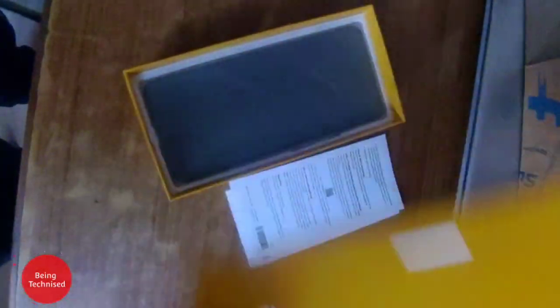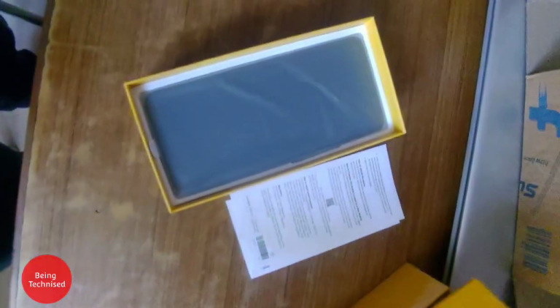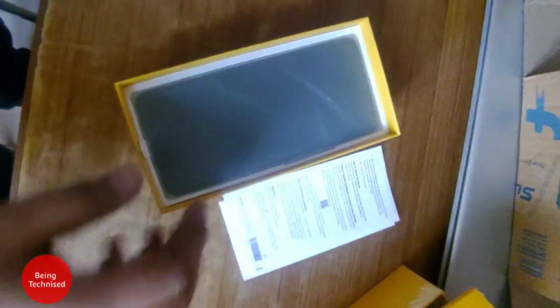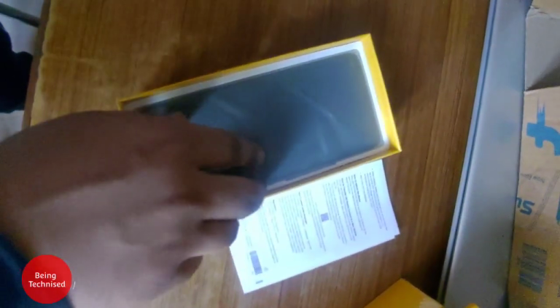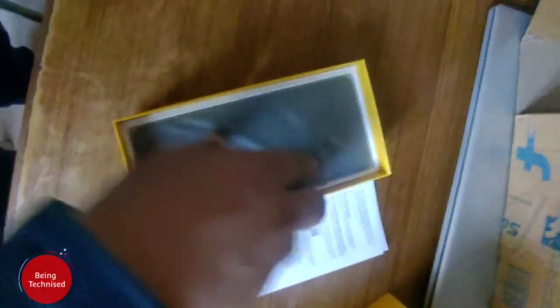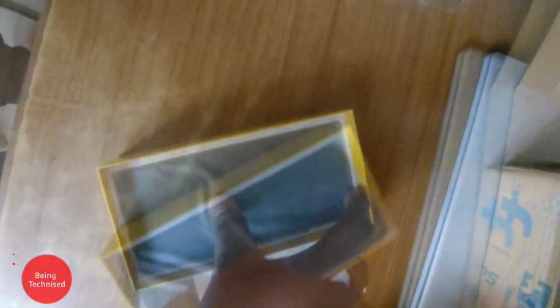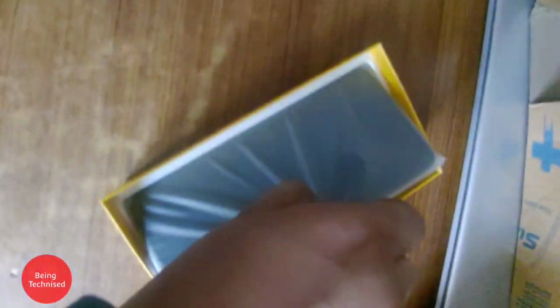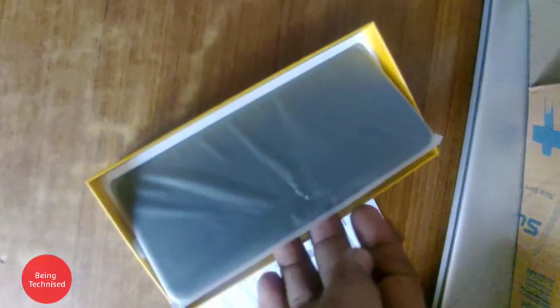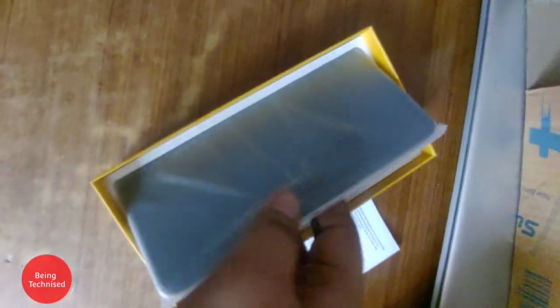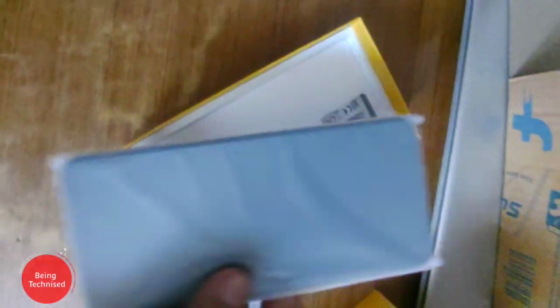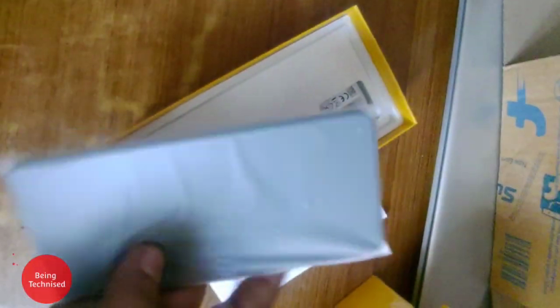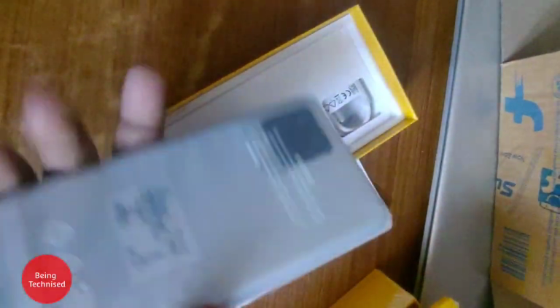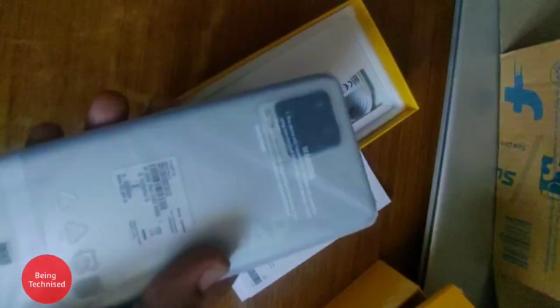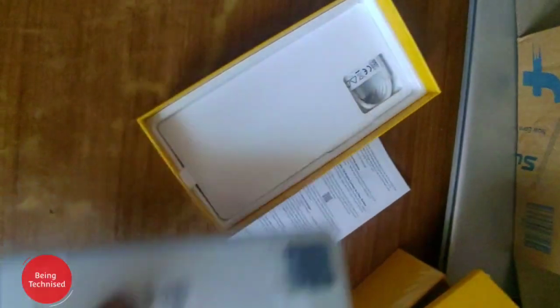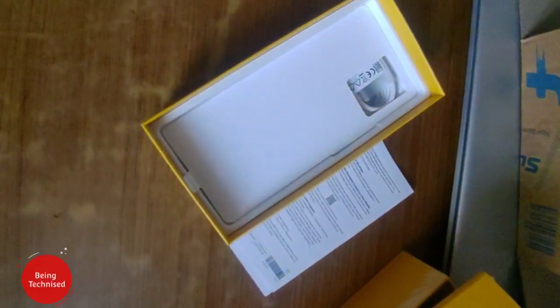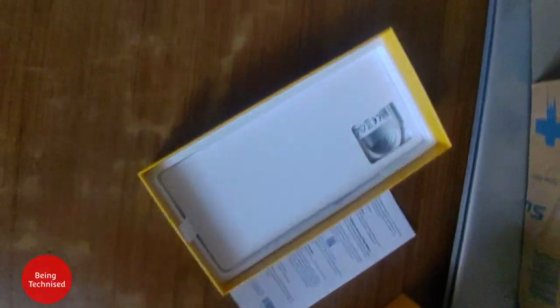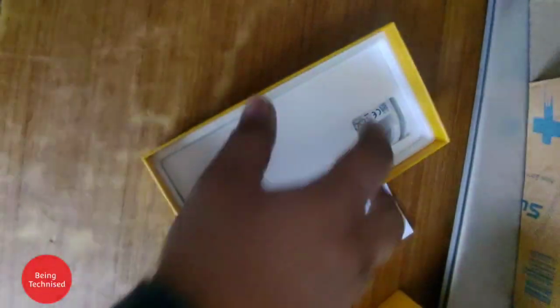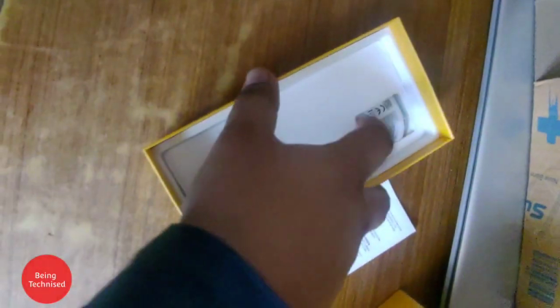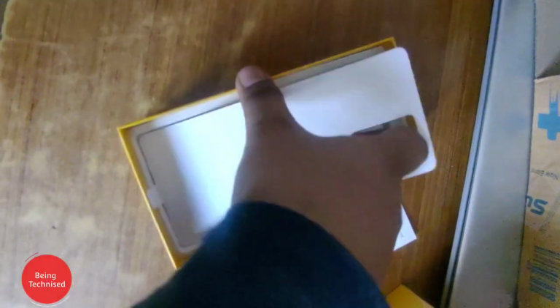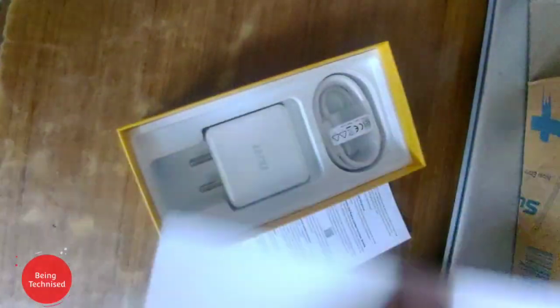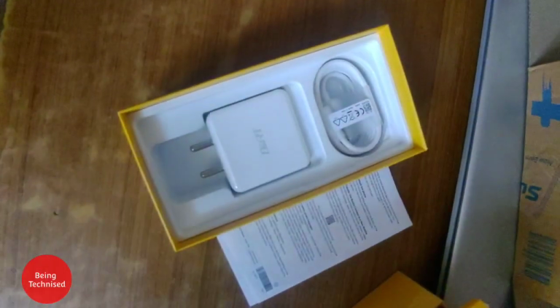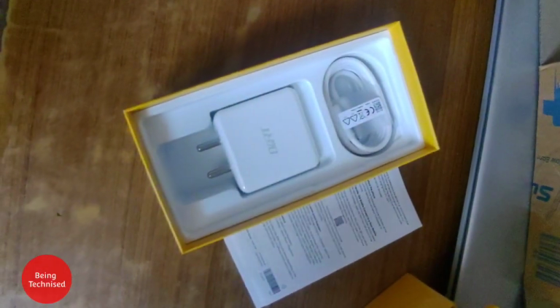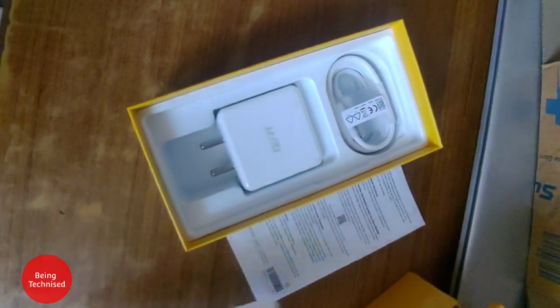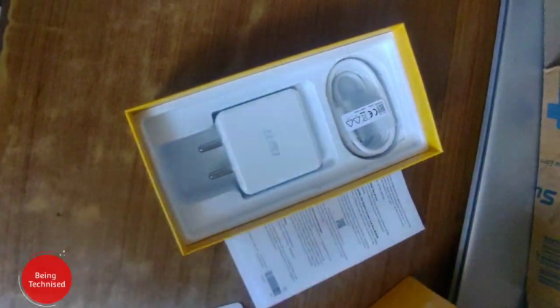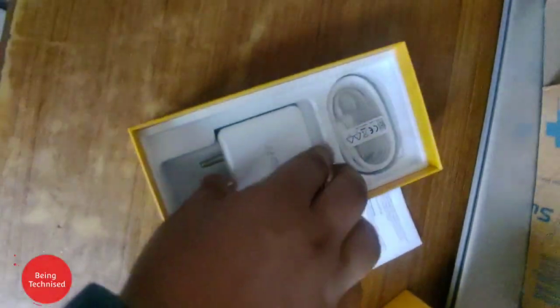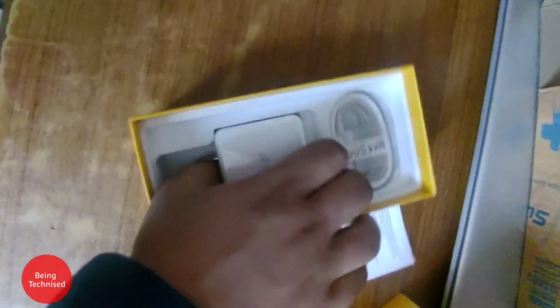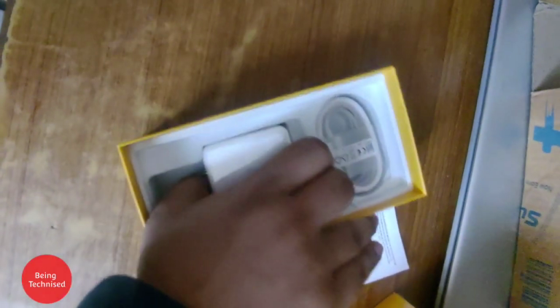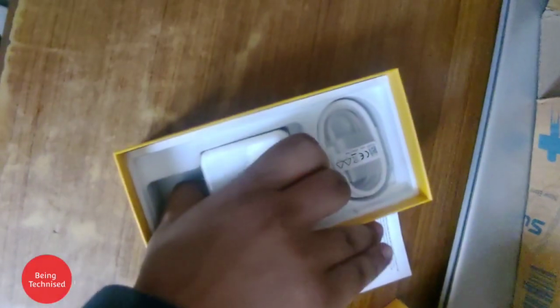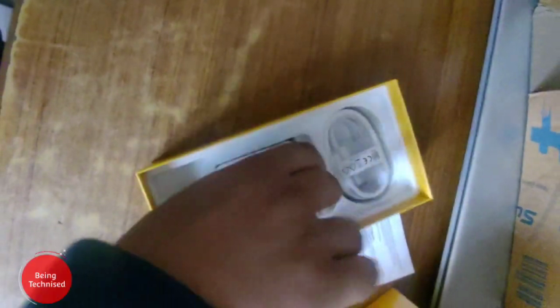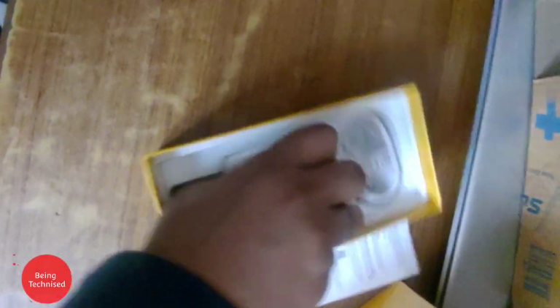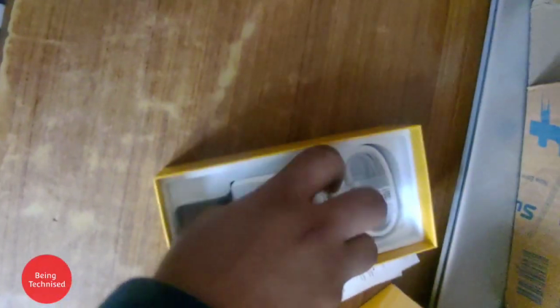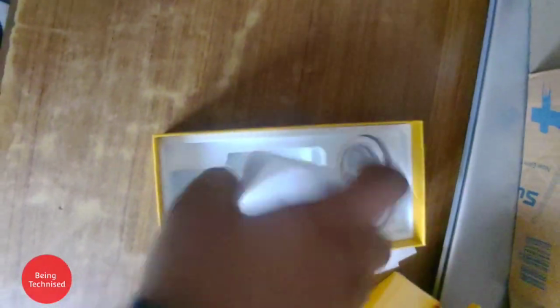You can see the SIM ejector tool here. This is the Realme 8 4G device itself. Setting it to the side, let's look at the other contents of the box — we have a charging brick, which is a 30W fast charger.